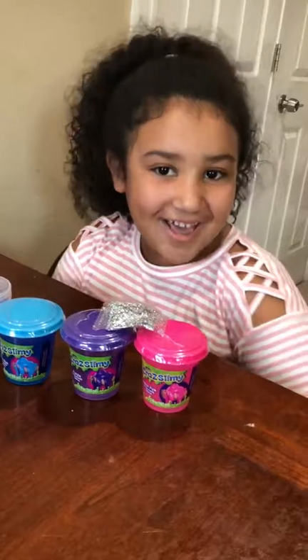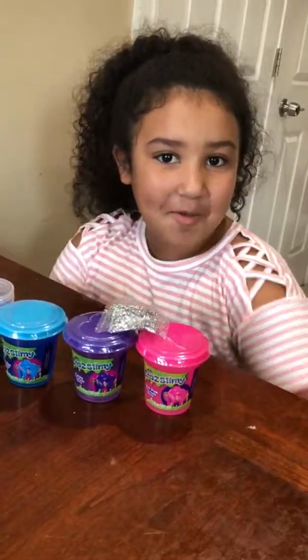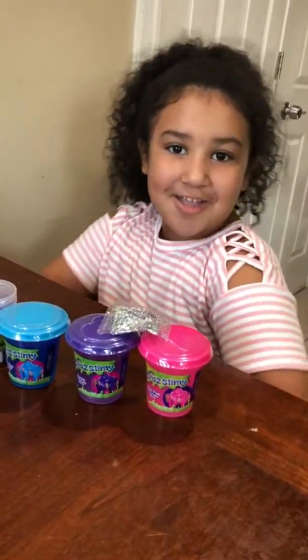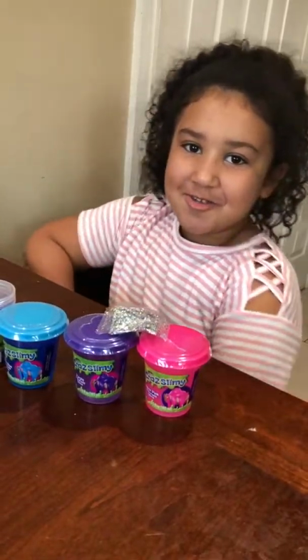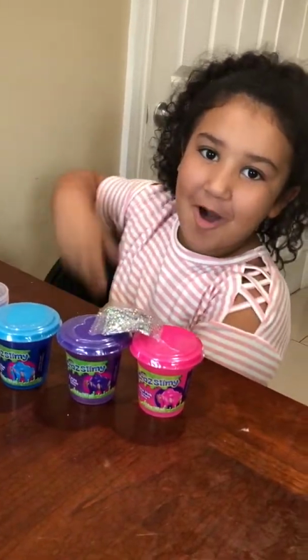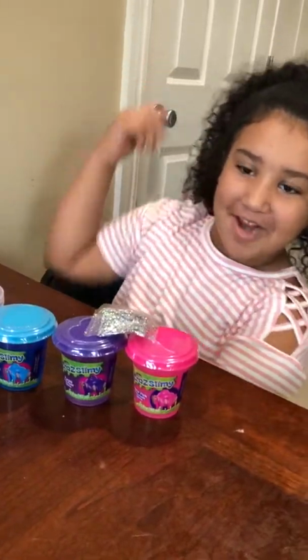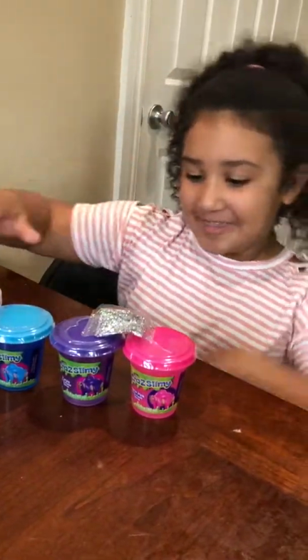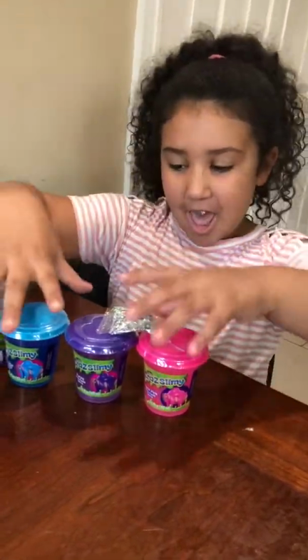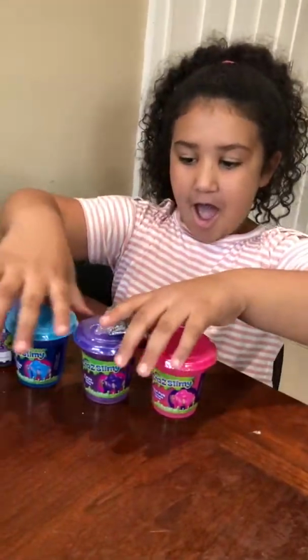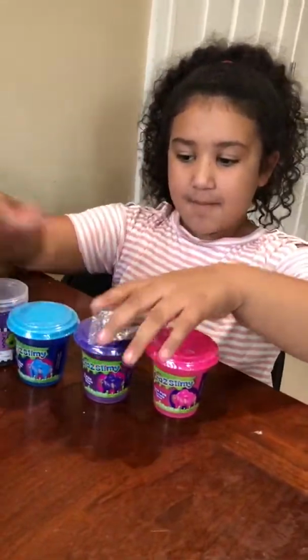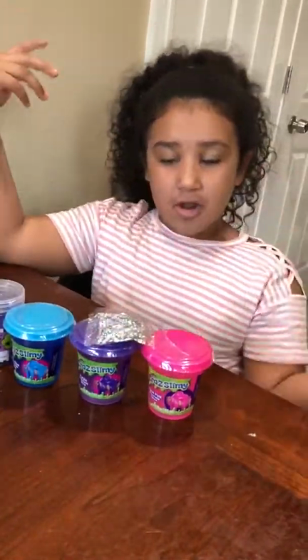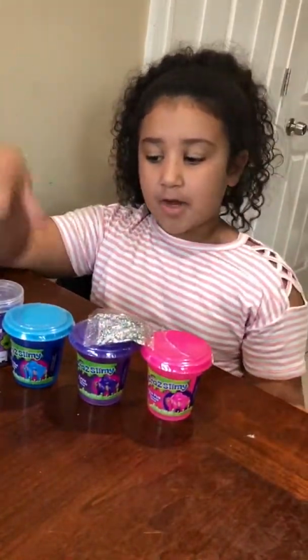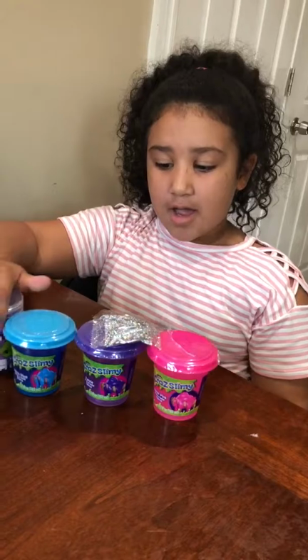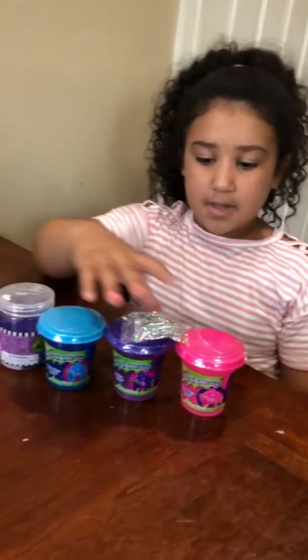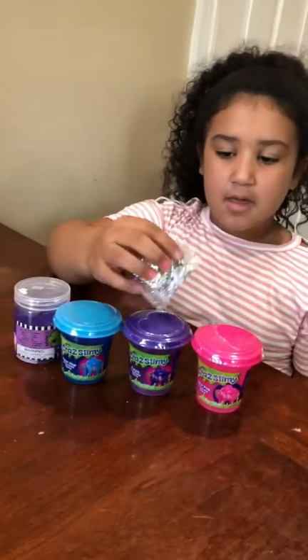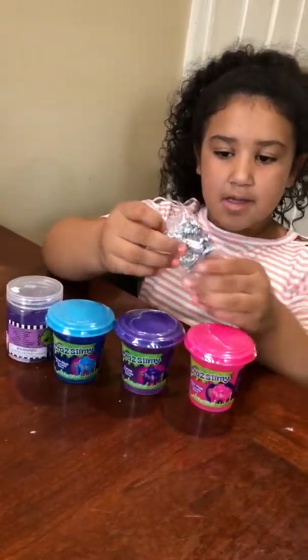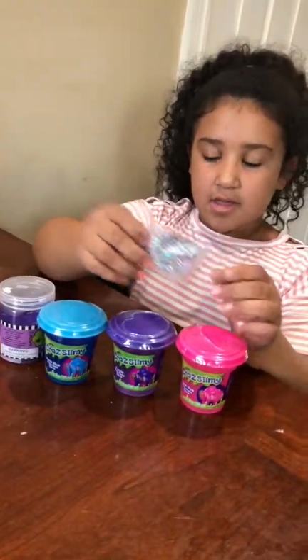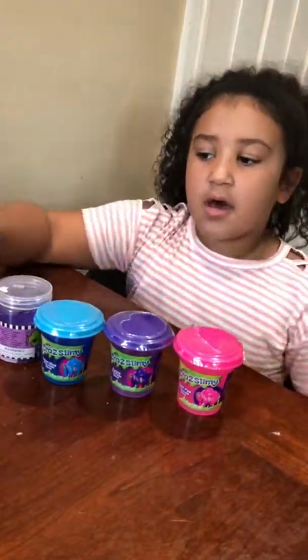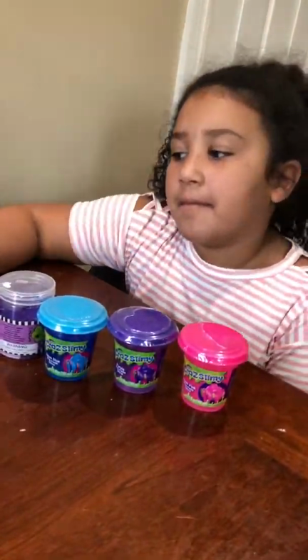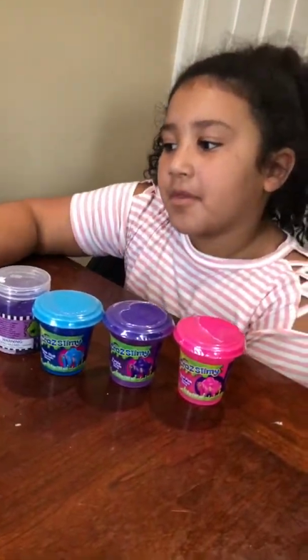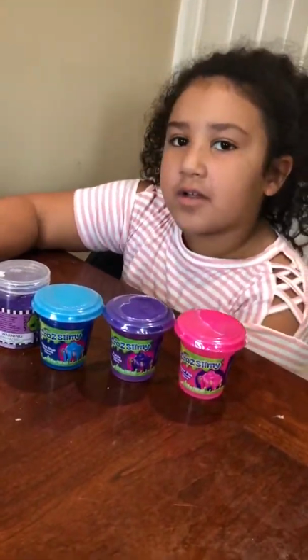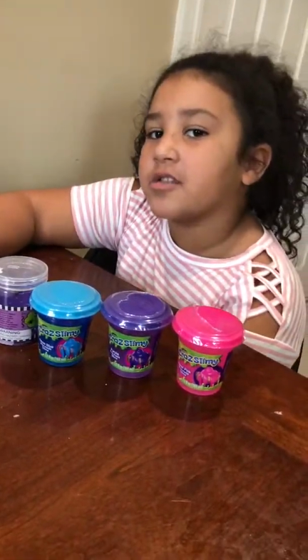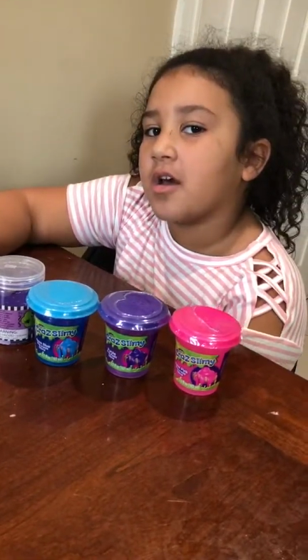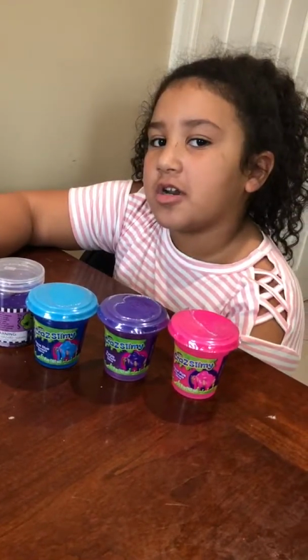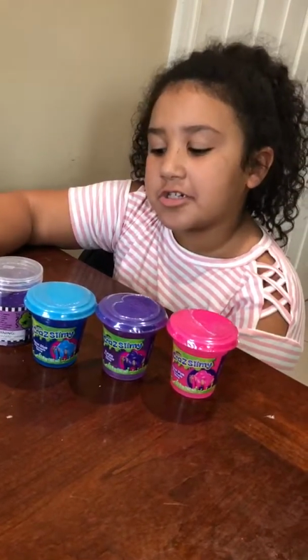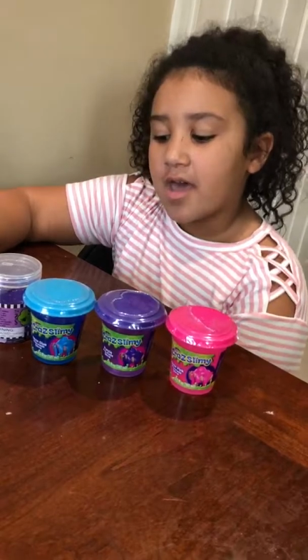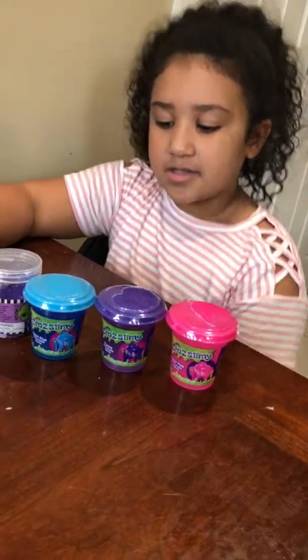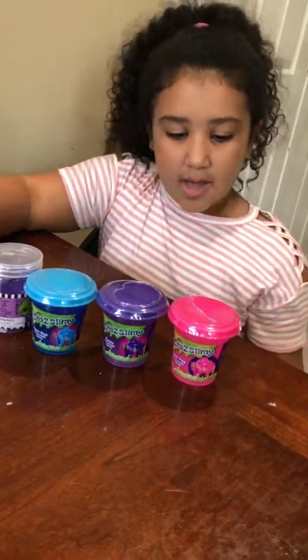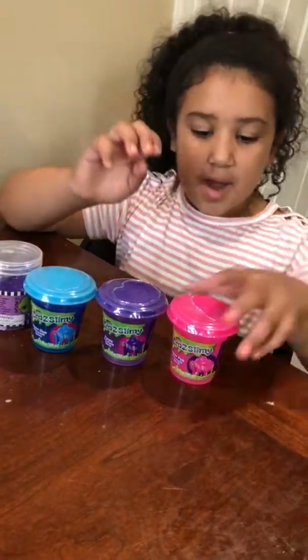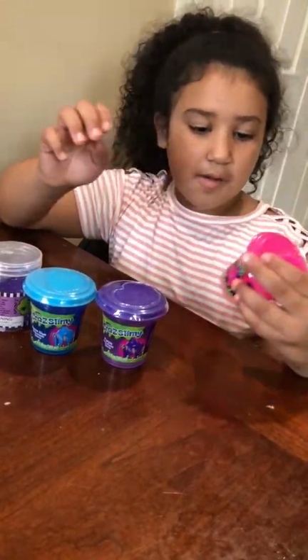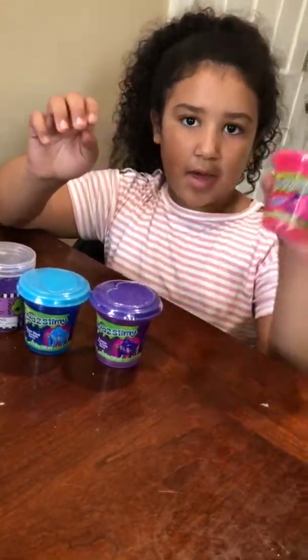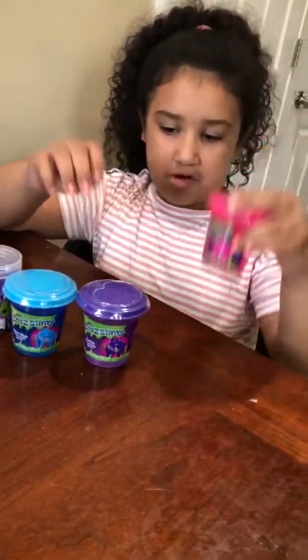Hey guys, welcome to my YouTube channel, All Bros and Anna 6, and today I am back with another slime video. I'm going to be mixing glitters and other decorations into these slimes, but I'm going to start with the pink one first.